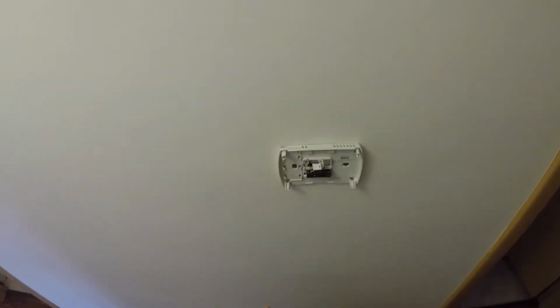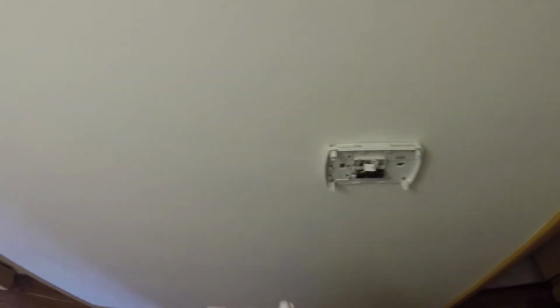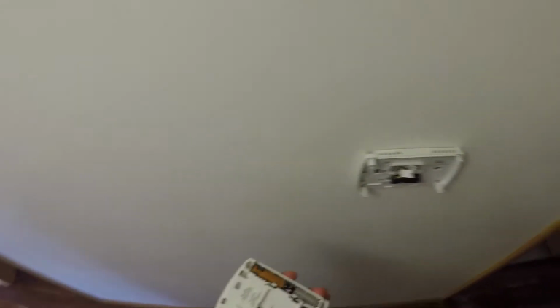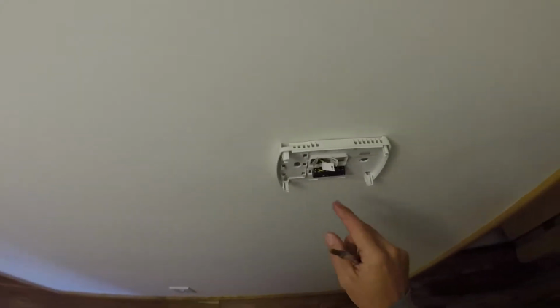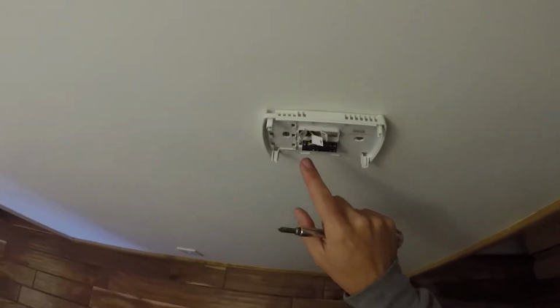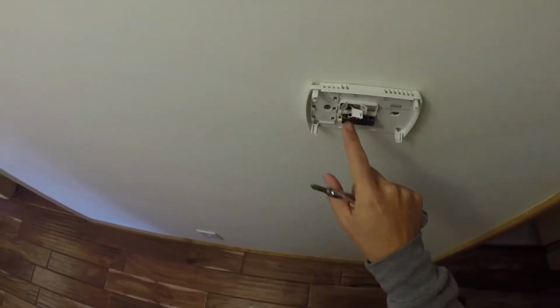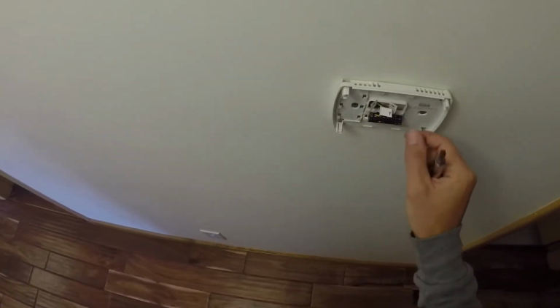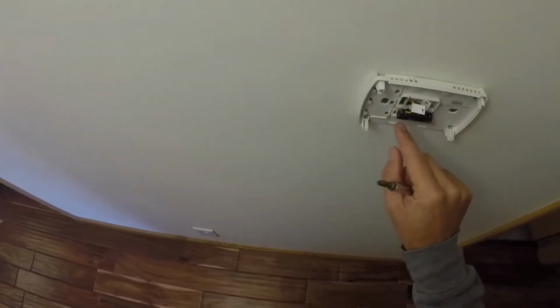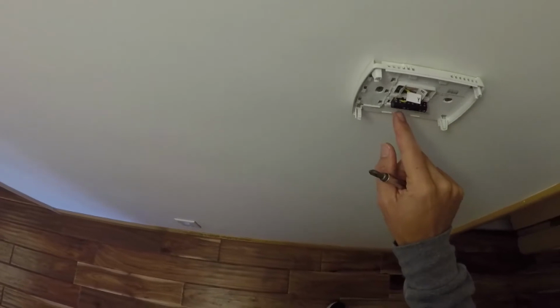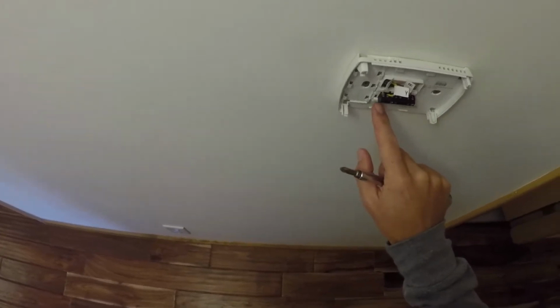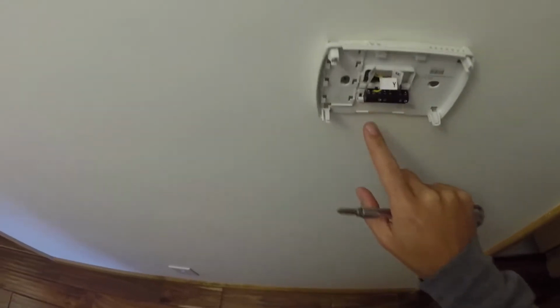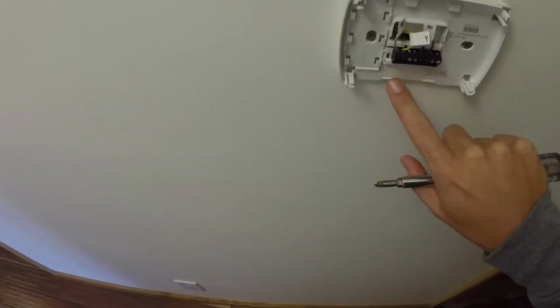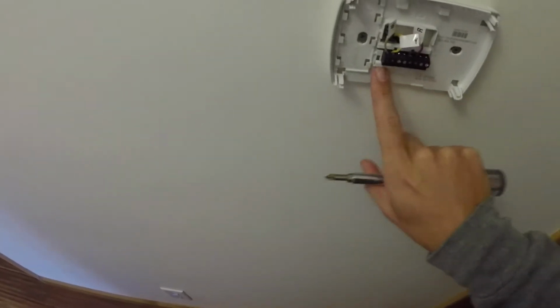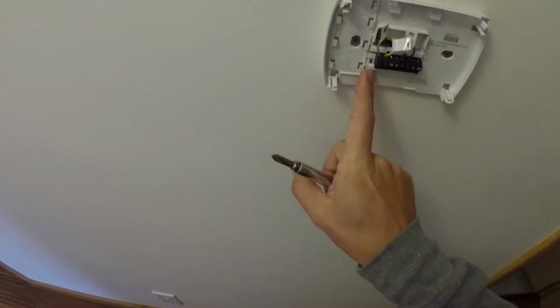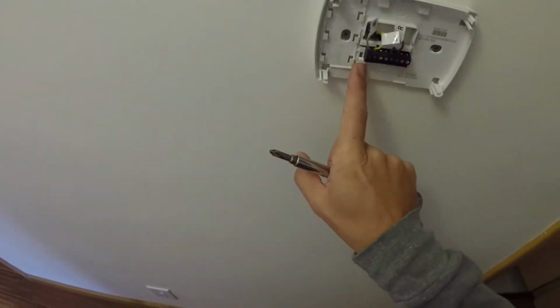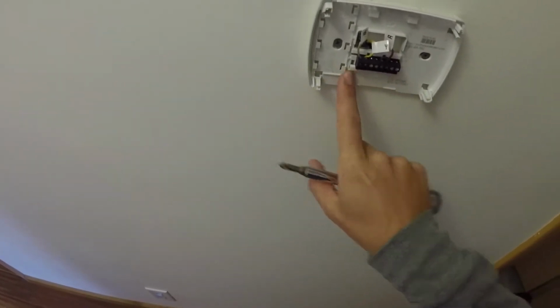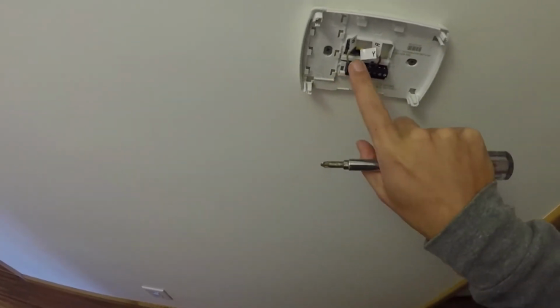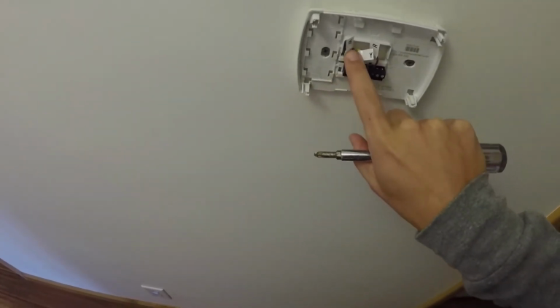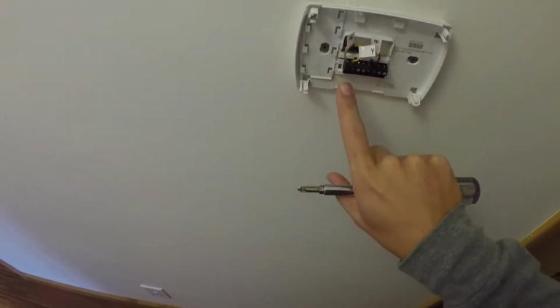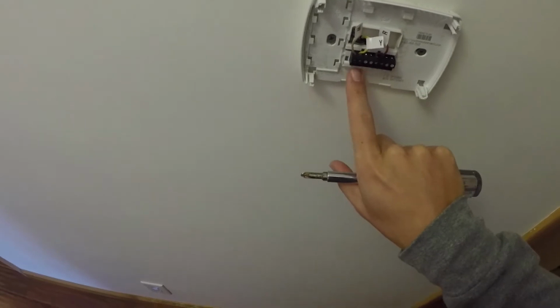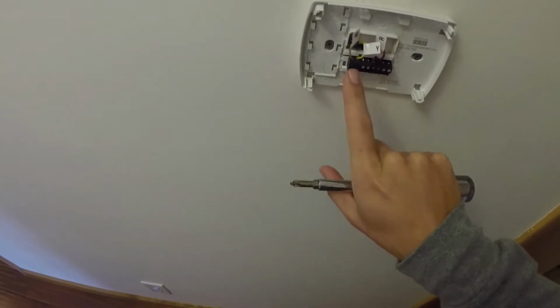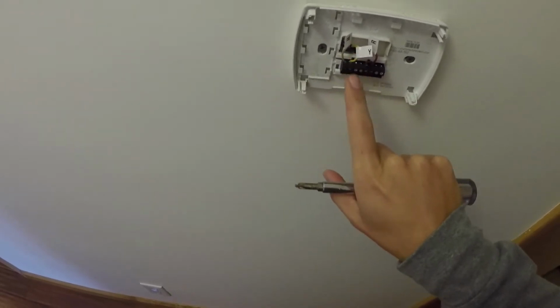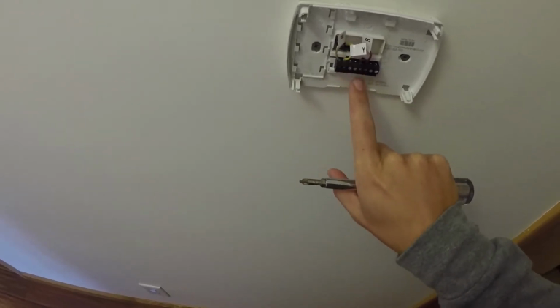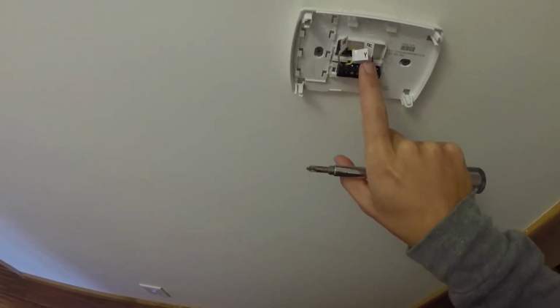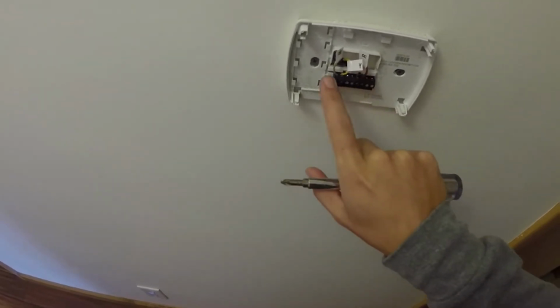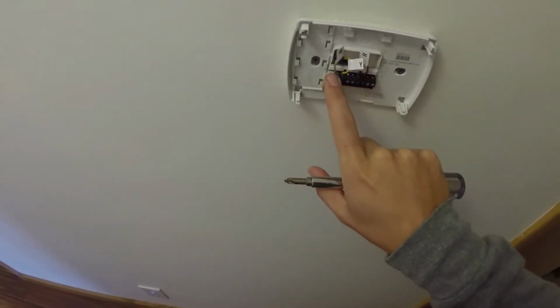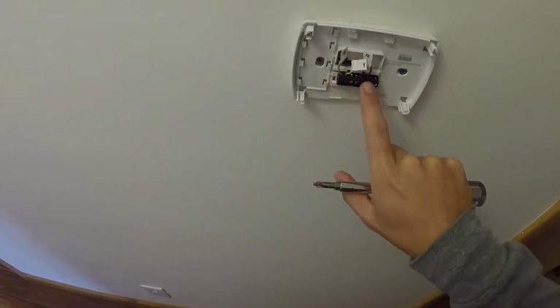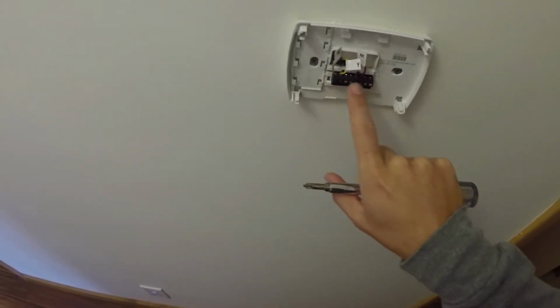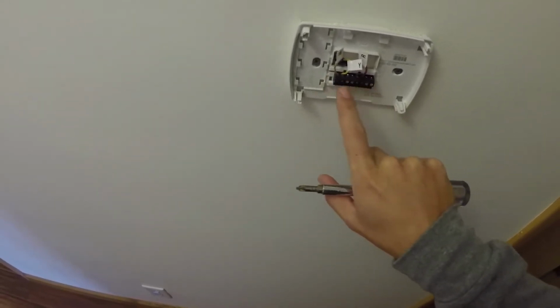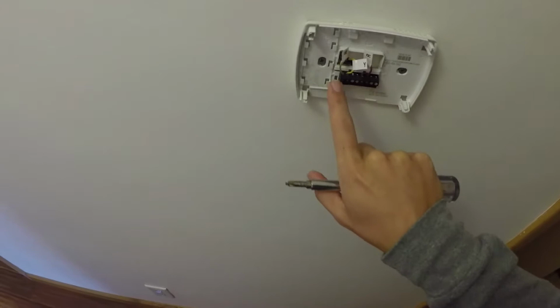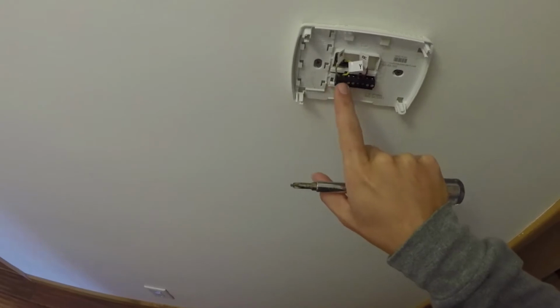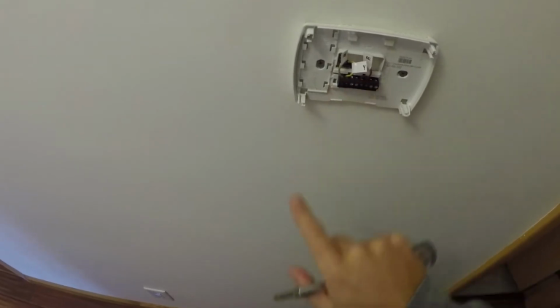Once you take this piece off here, you're going to have a couple of wires. You're going to want to make sure you mark what they are. Here it says W — make sure it's marked W — Y to Y, and R to R. In this case, it's kind of the first letter of each color: white, yellow, and red.